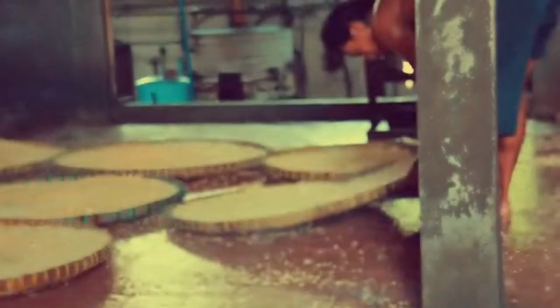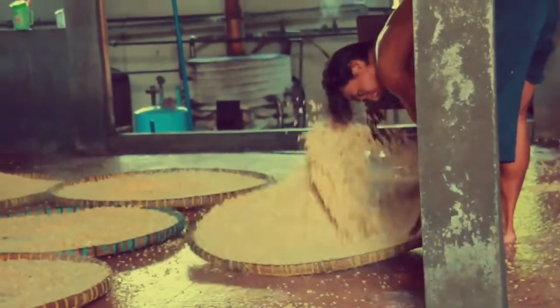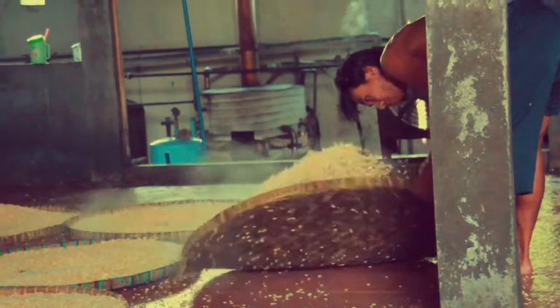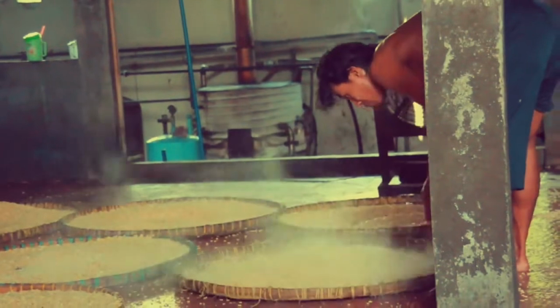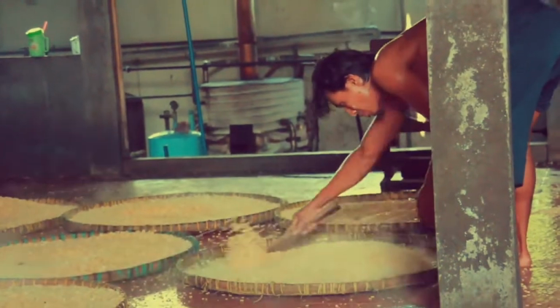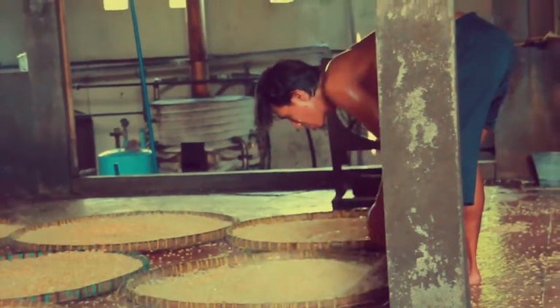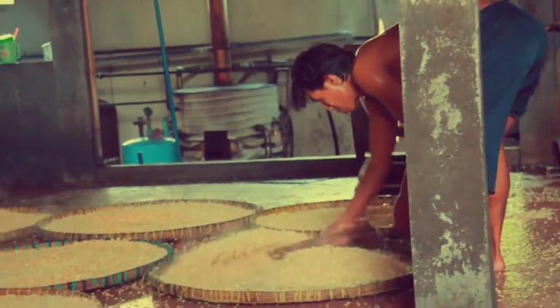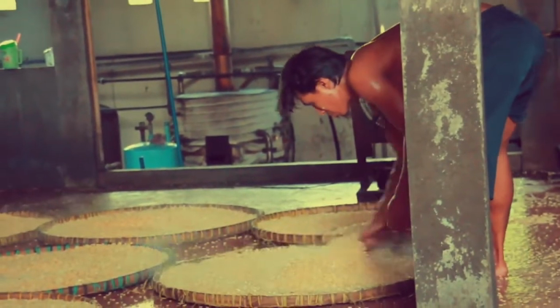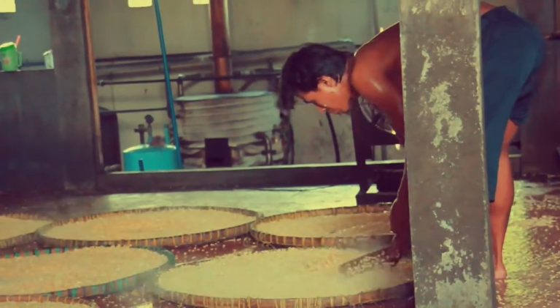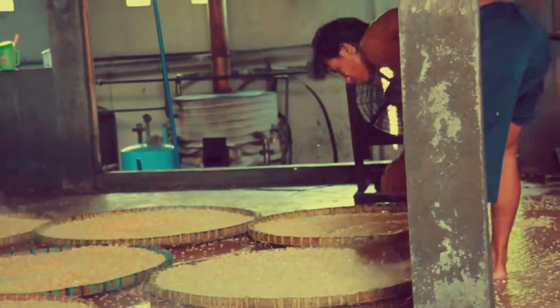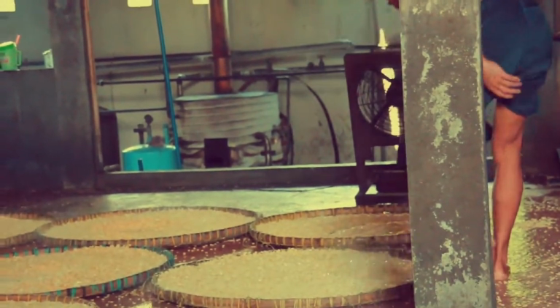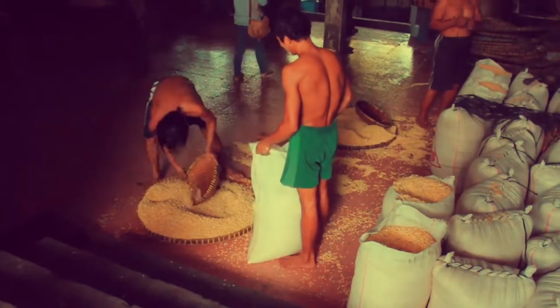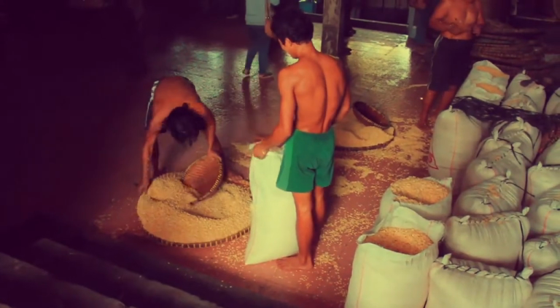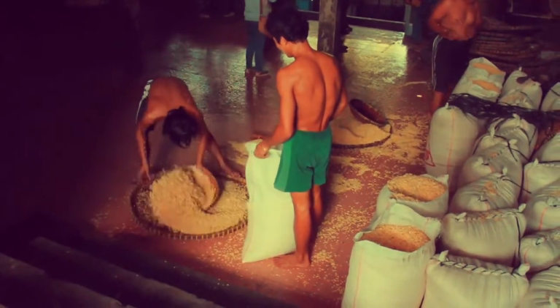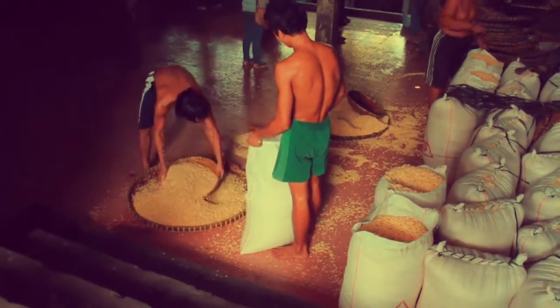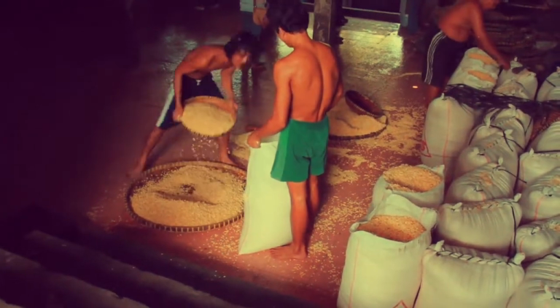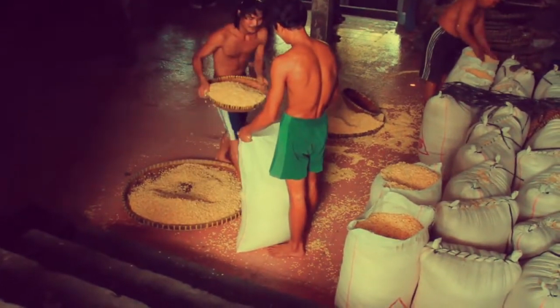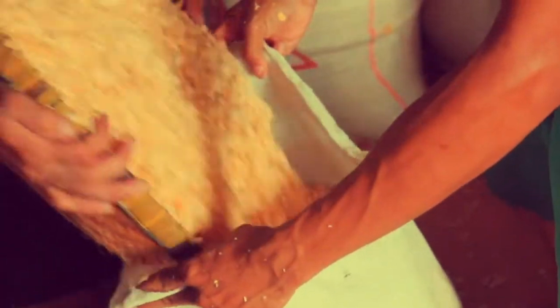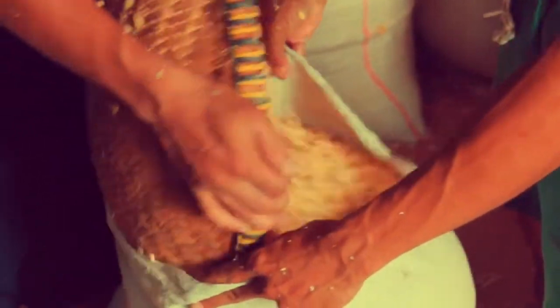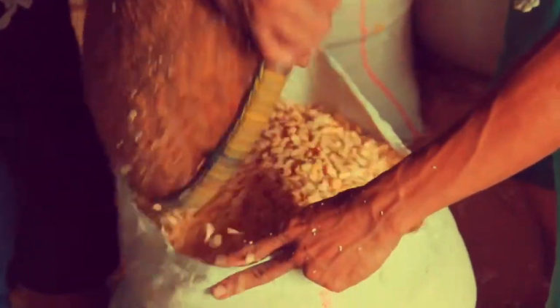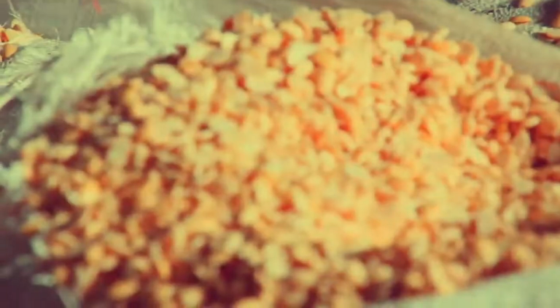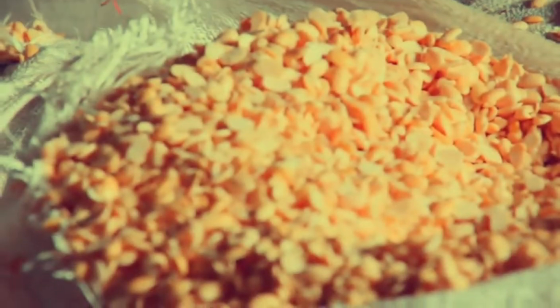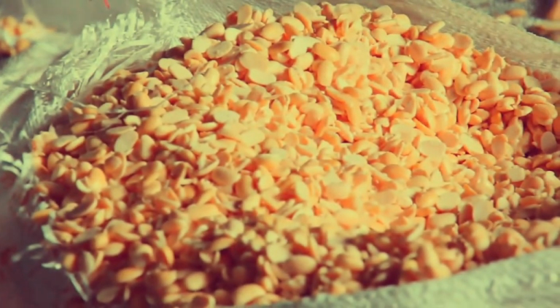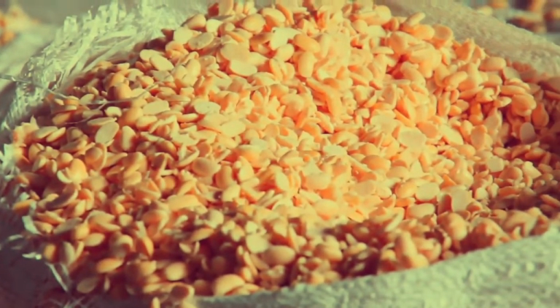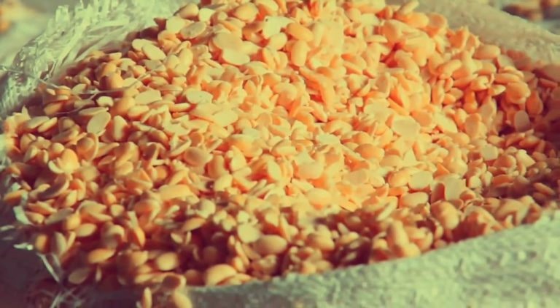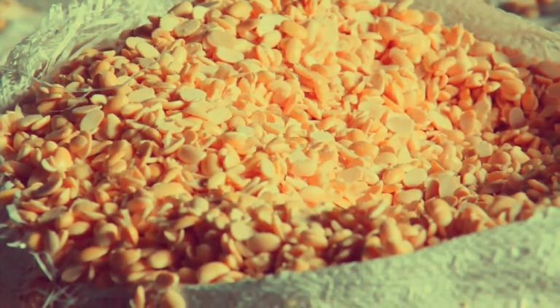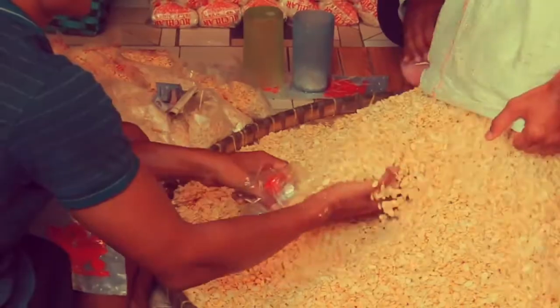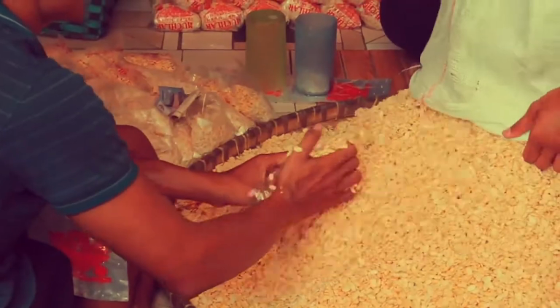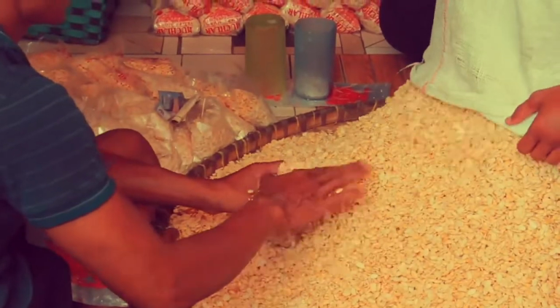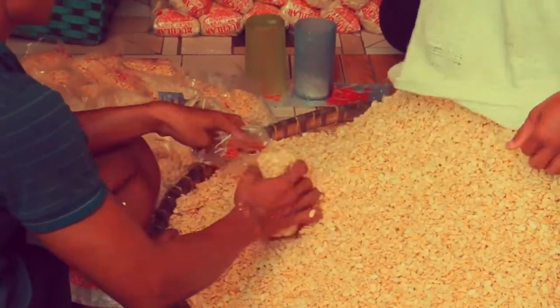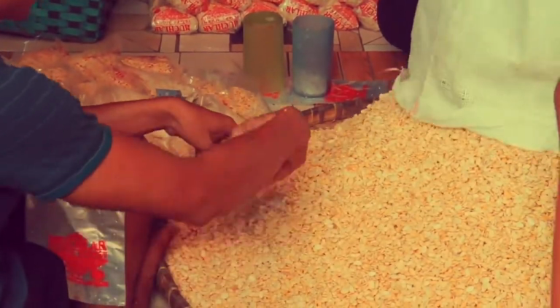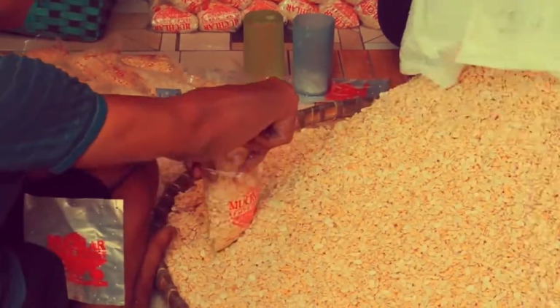Tempeh originated in Java, Indonesia. It is commonly consumed in Central or East Java, and is estimated to have been discovered a few centuries ago. The soybean itself had been recorded in an ancient Javanese manuscript called Sherrat Sentiani.